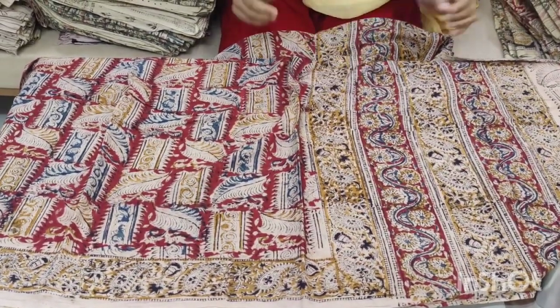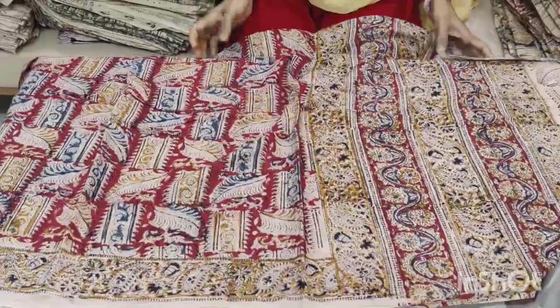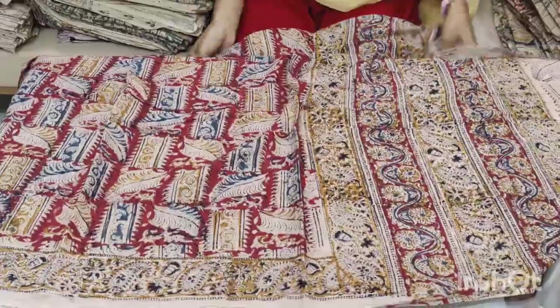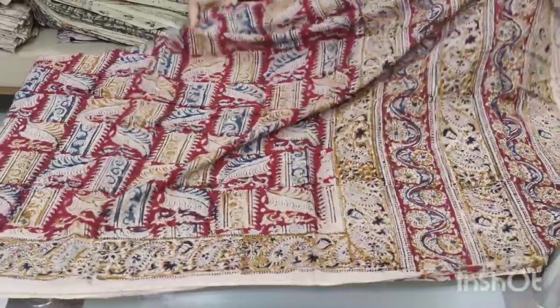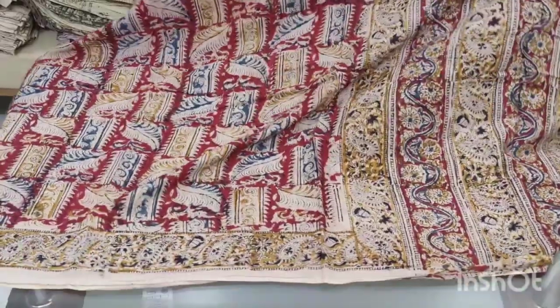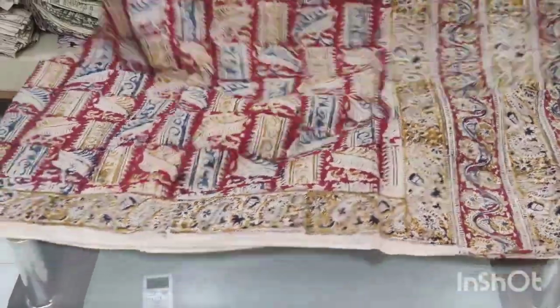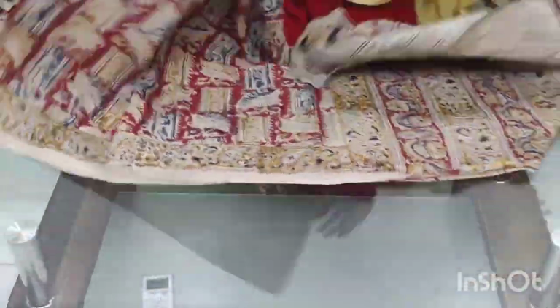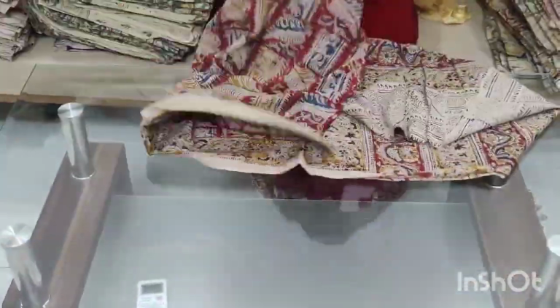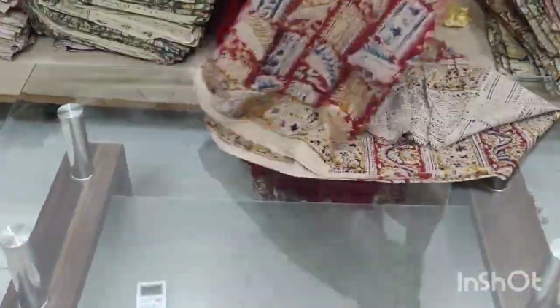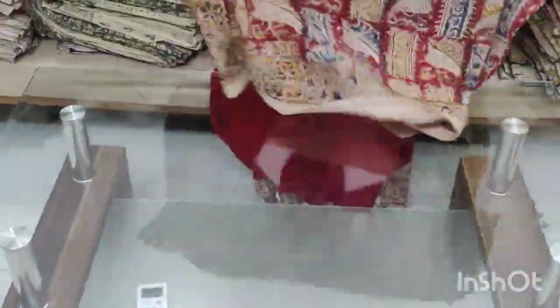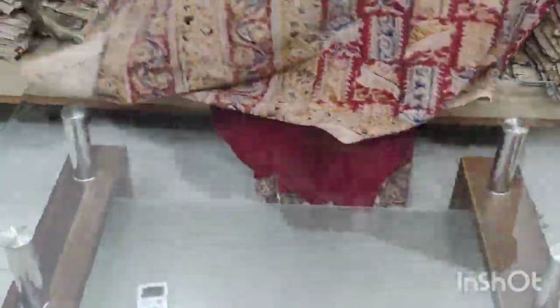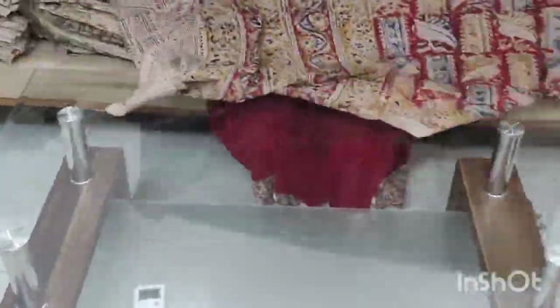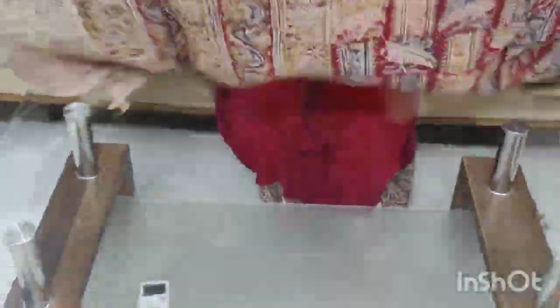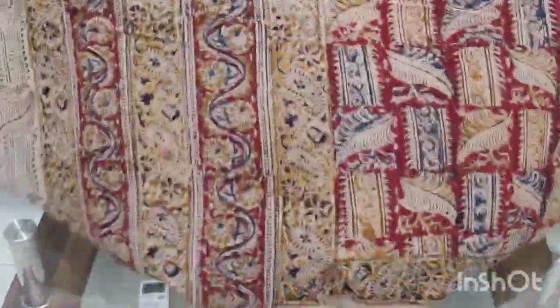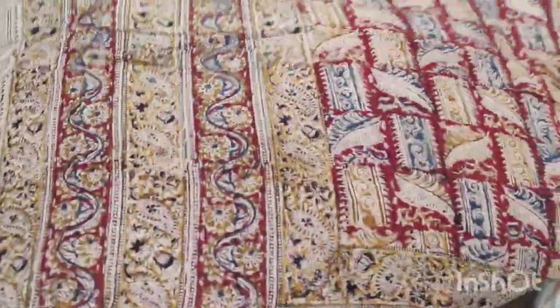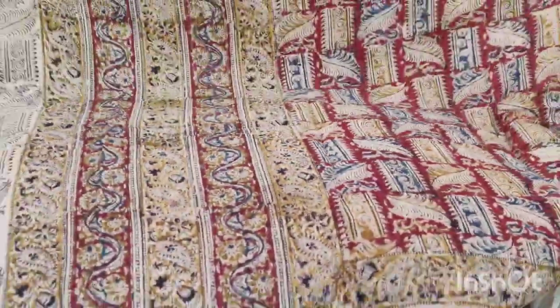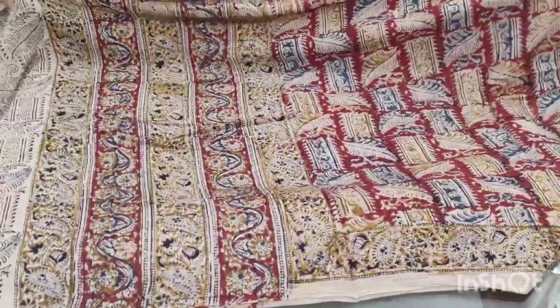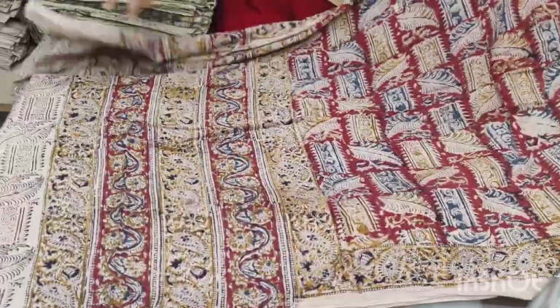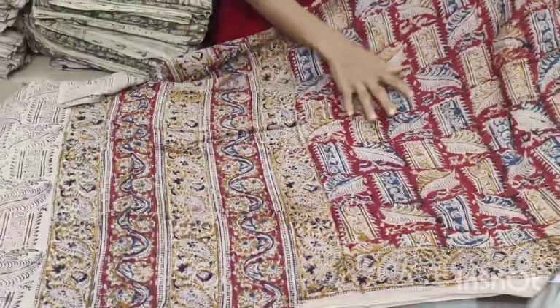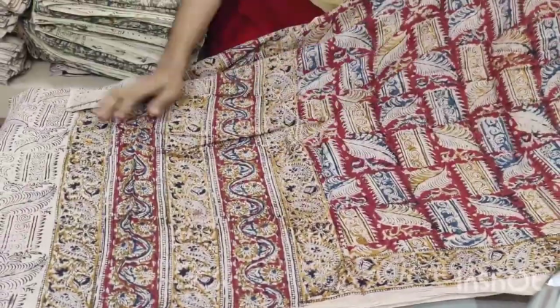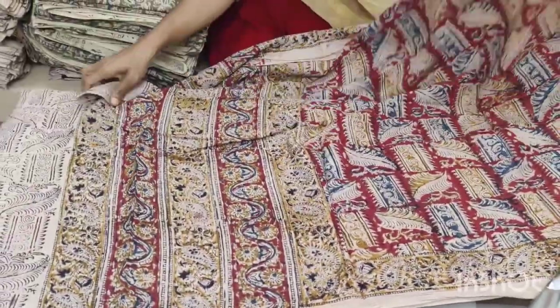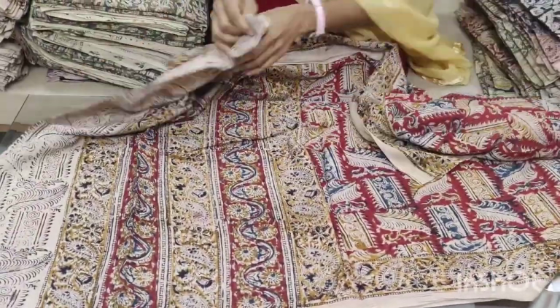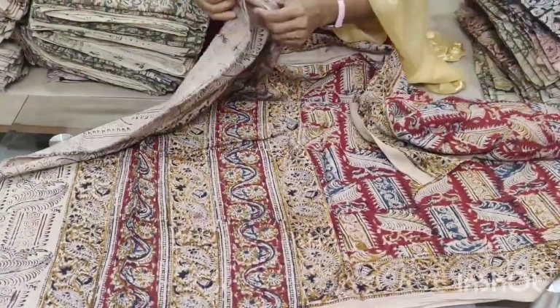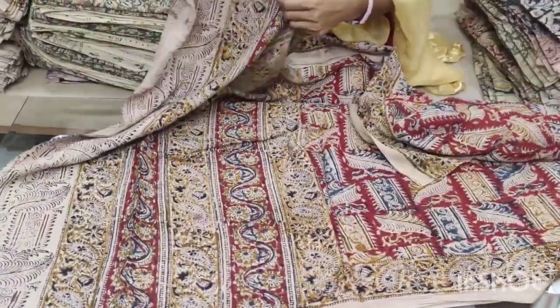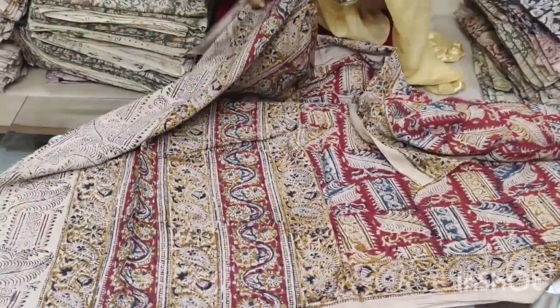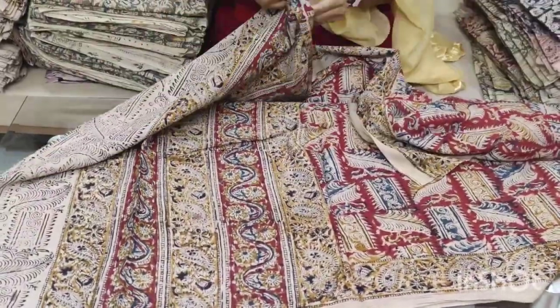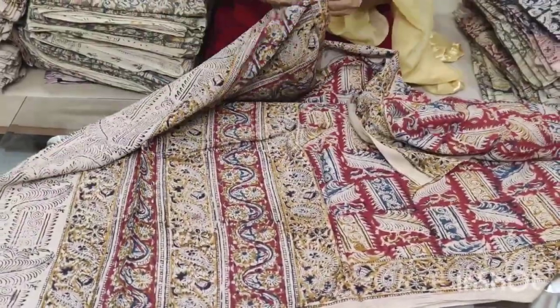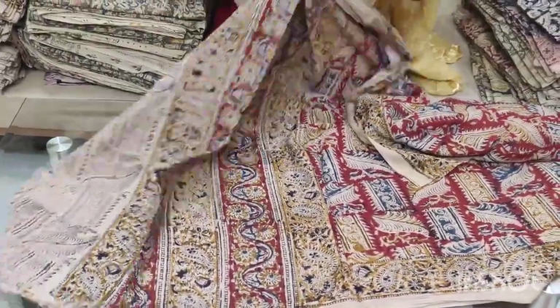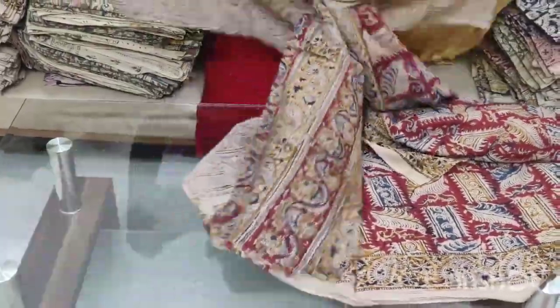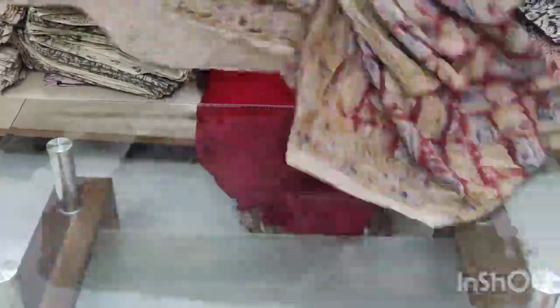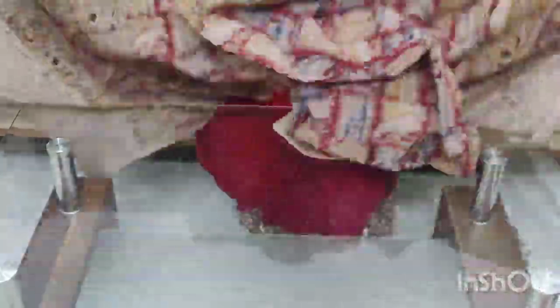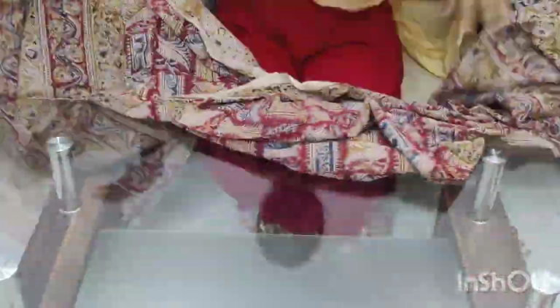First, I am going to show you the Kala Kari Dupattas. I am going to show you exactly 2 meters.